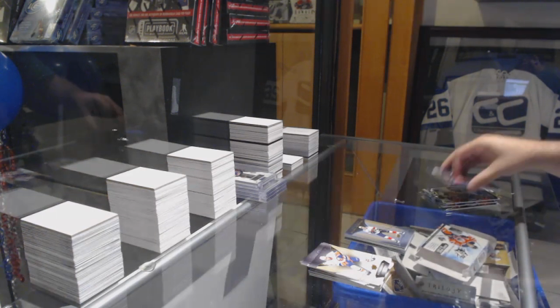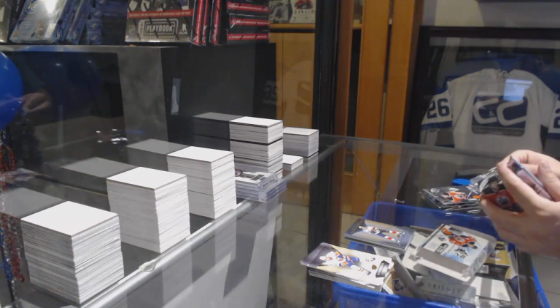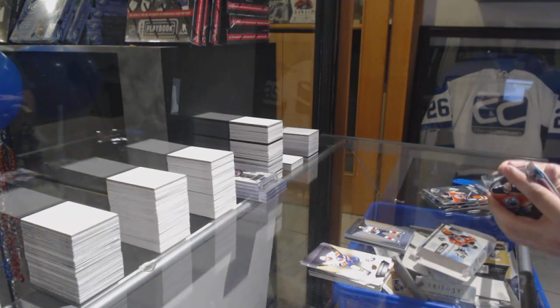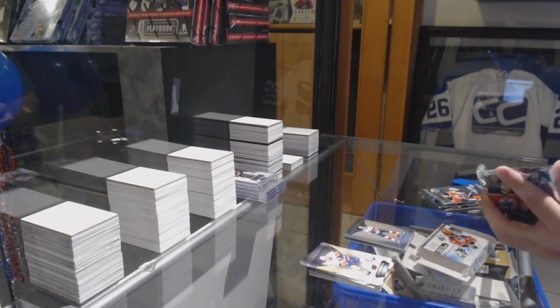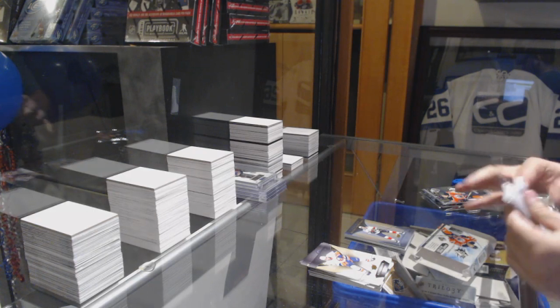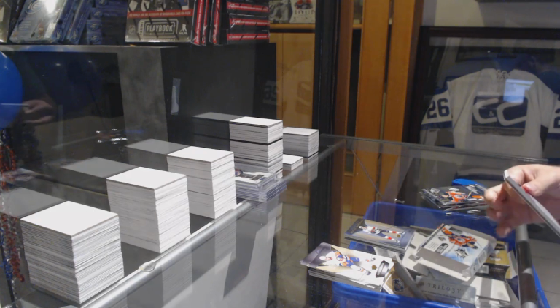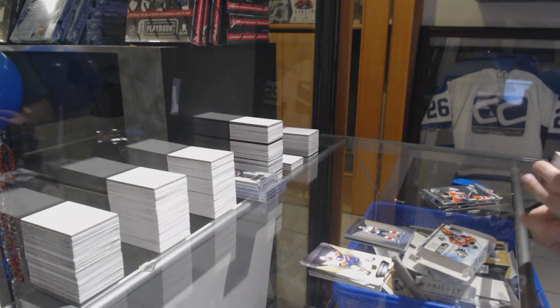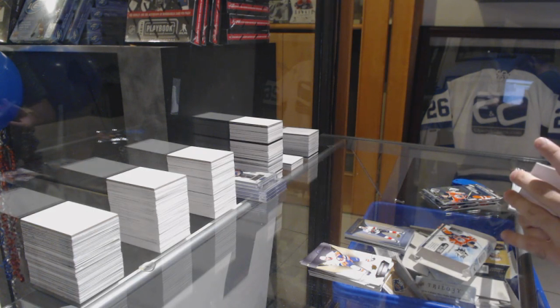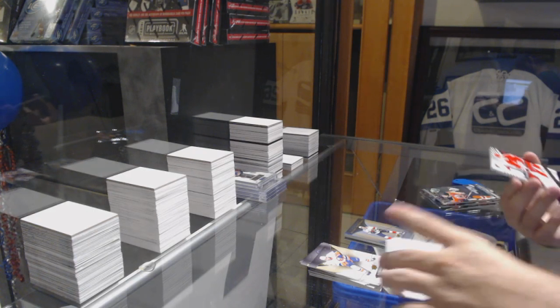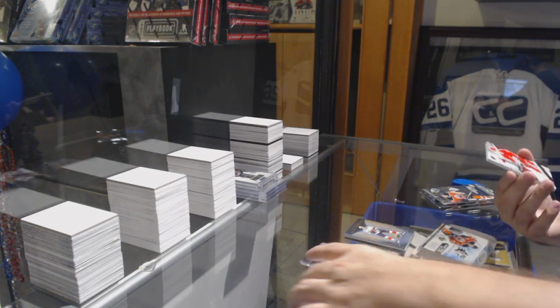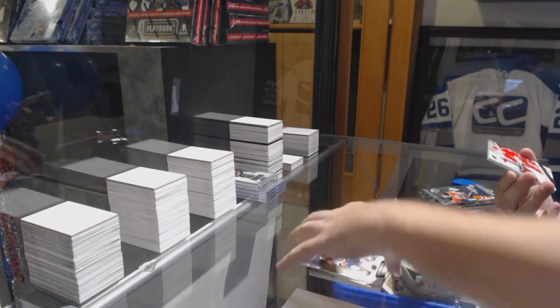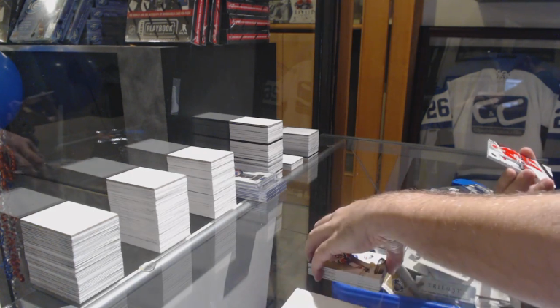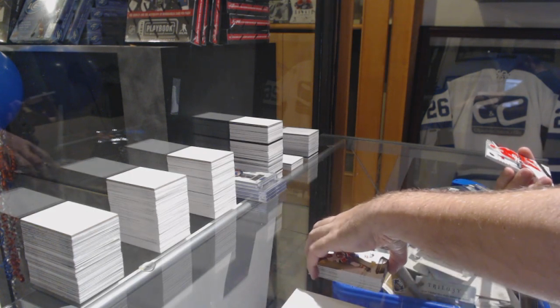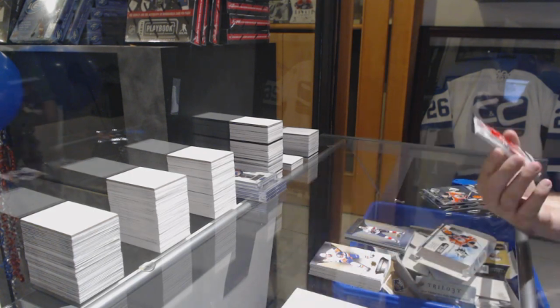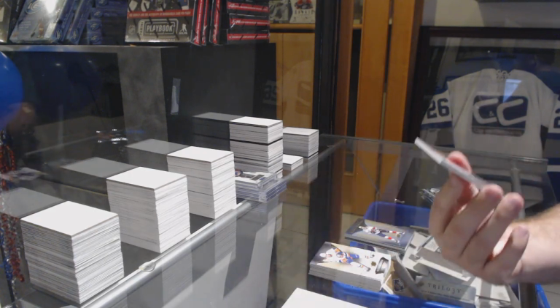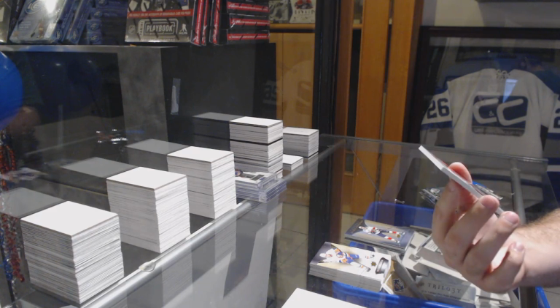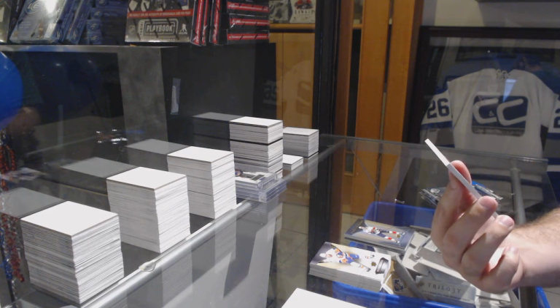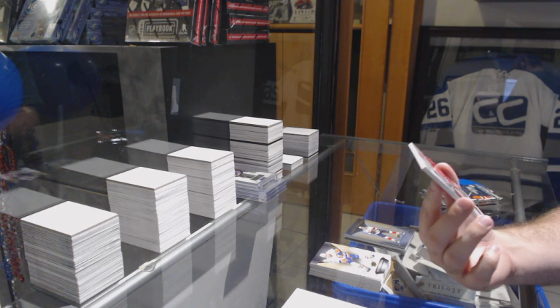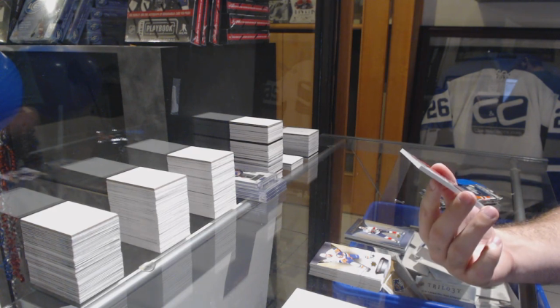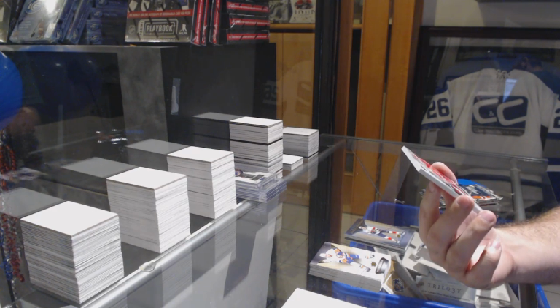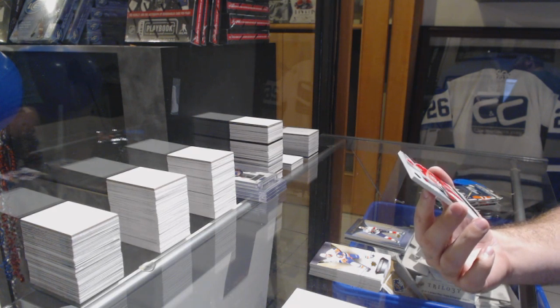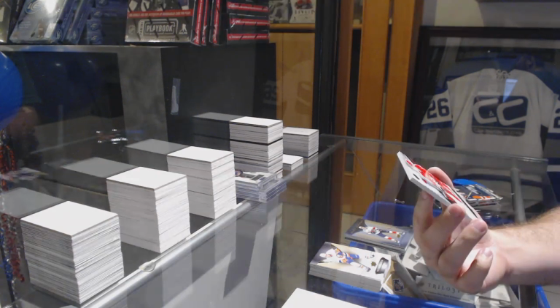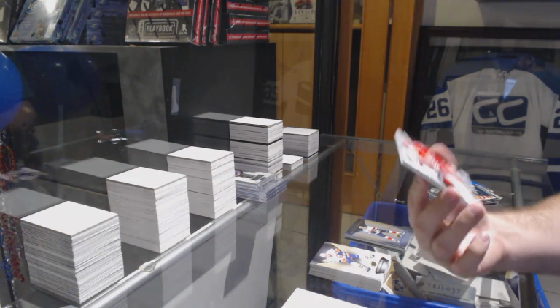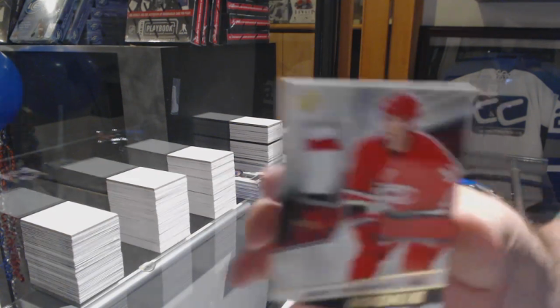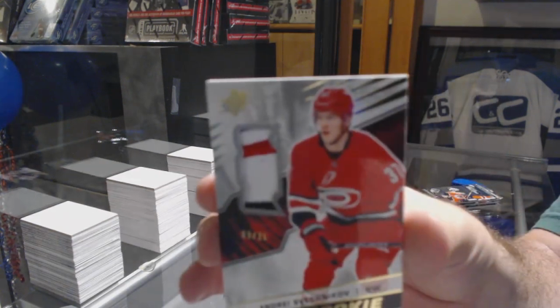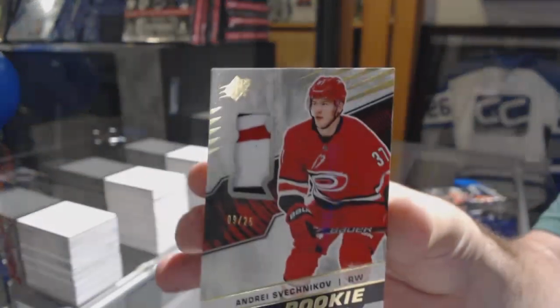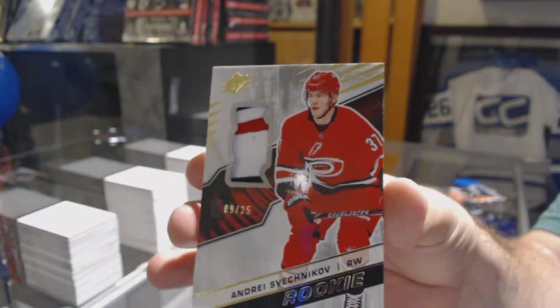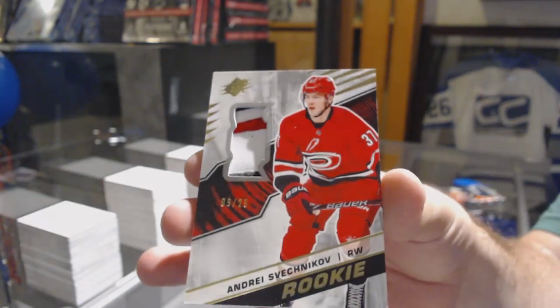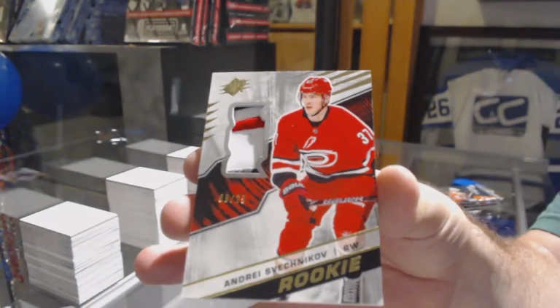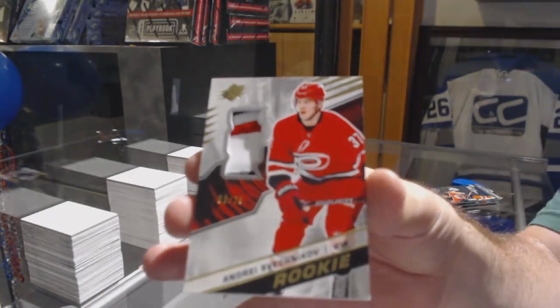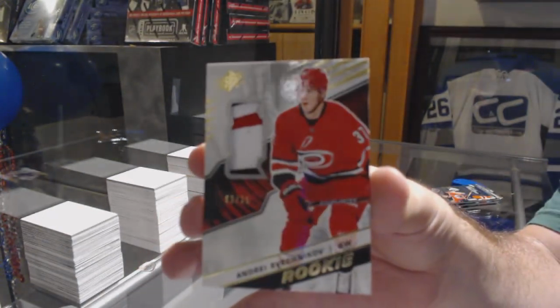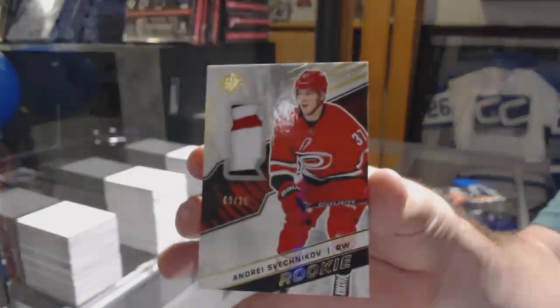Hopefully I can continue doing something good for you in here. We've got — oh, that's nice — a rookie patch number to $25, Andre Sveshnikov.